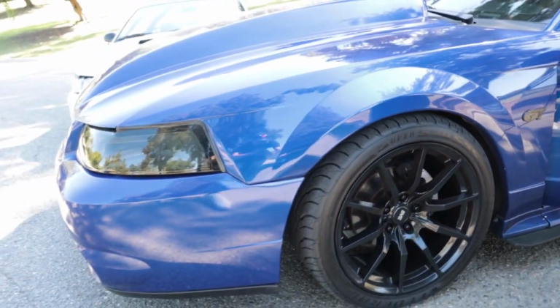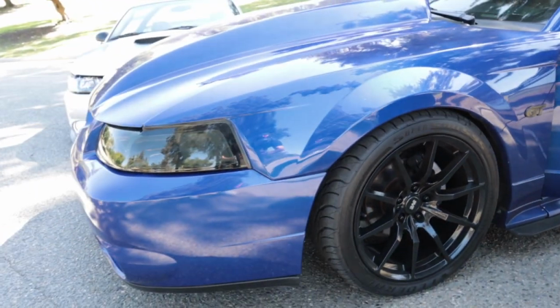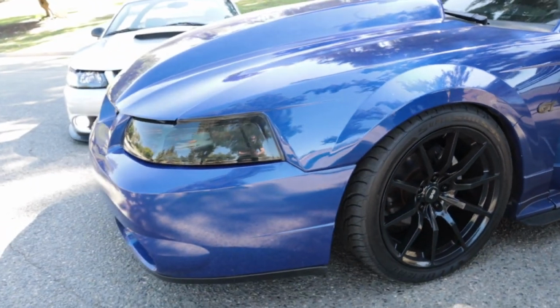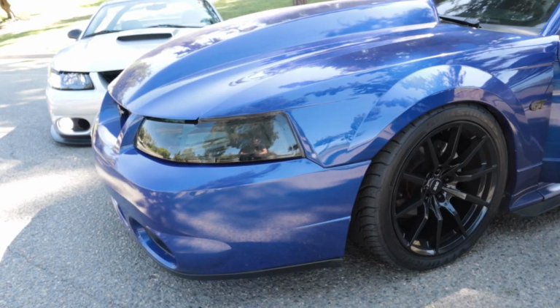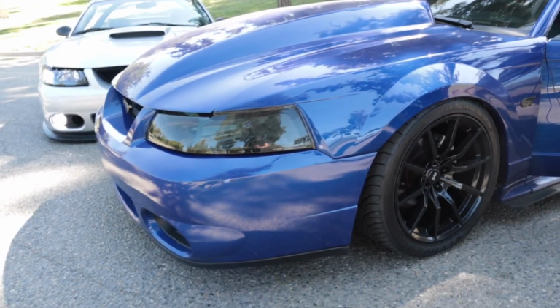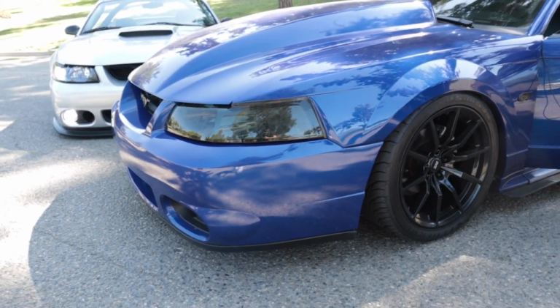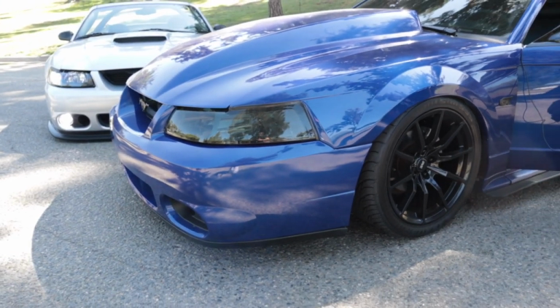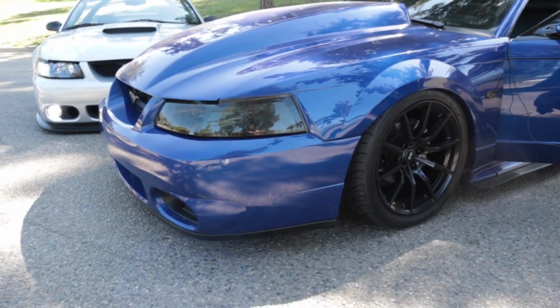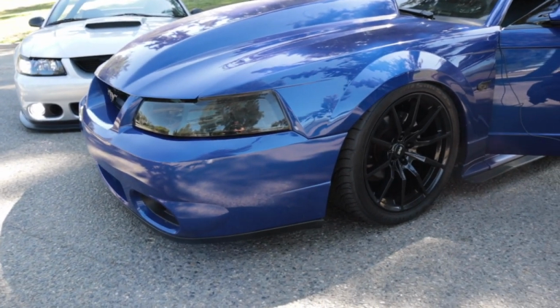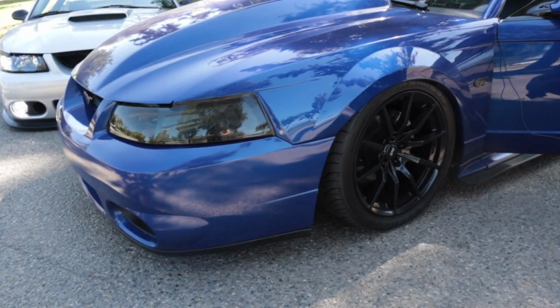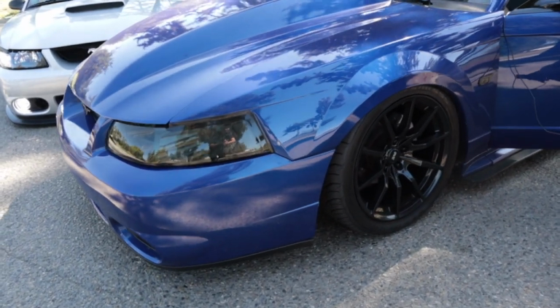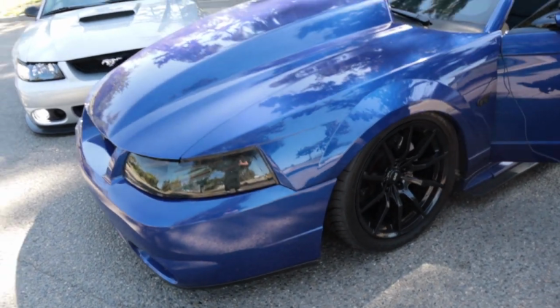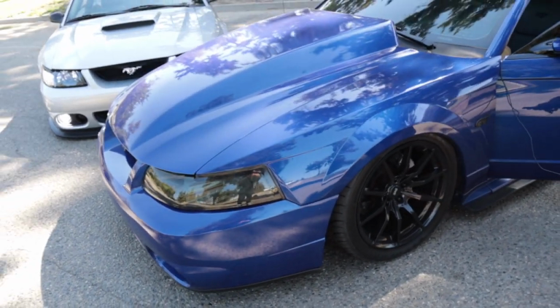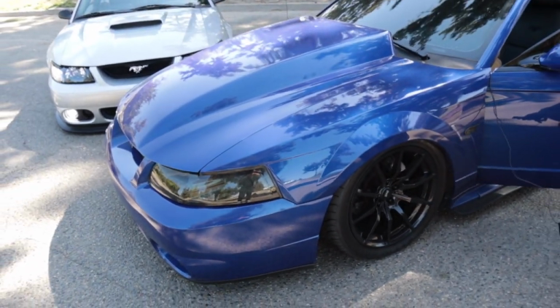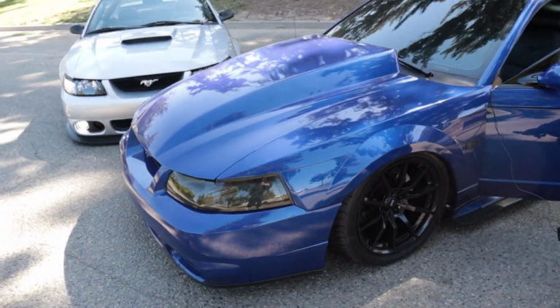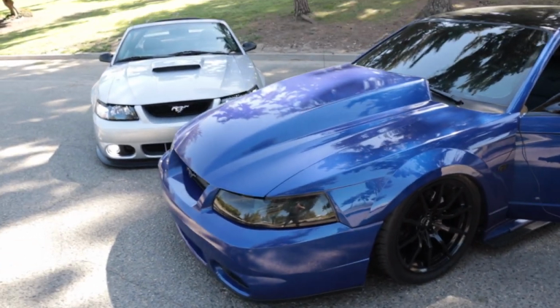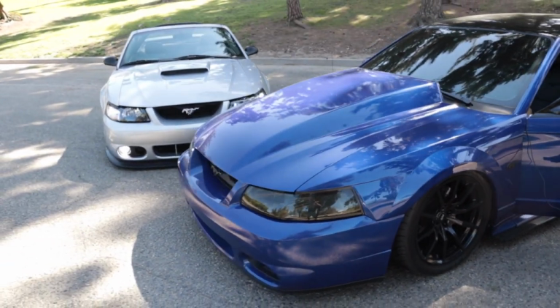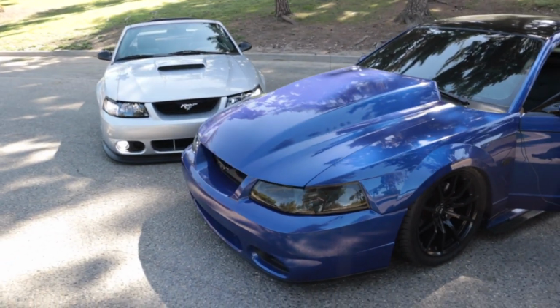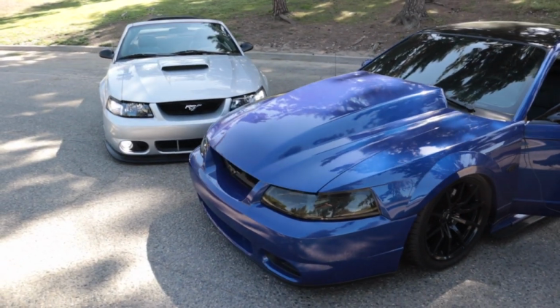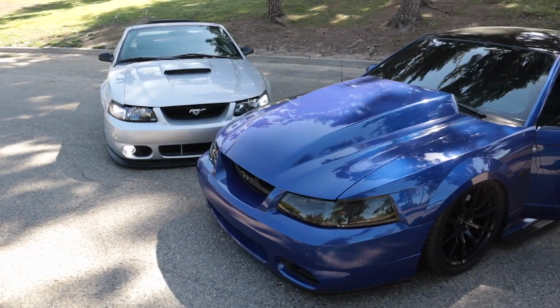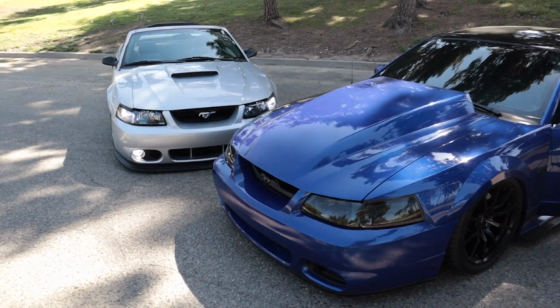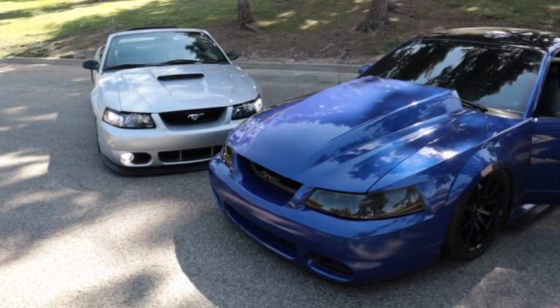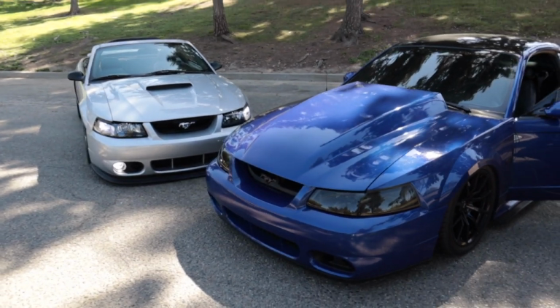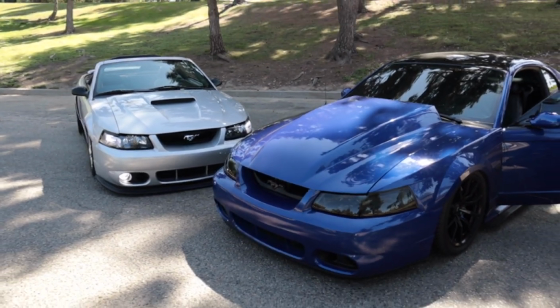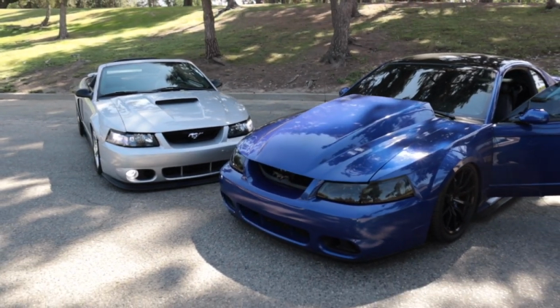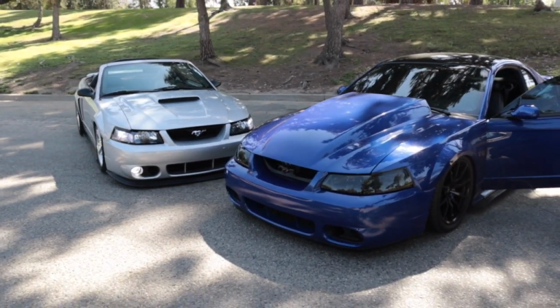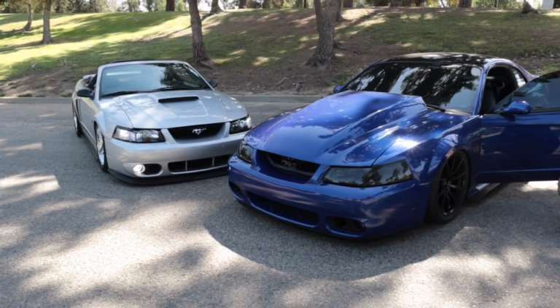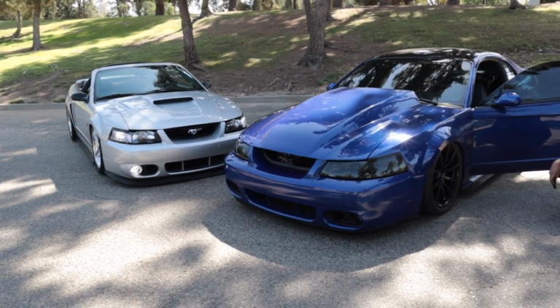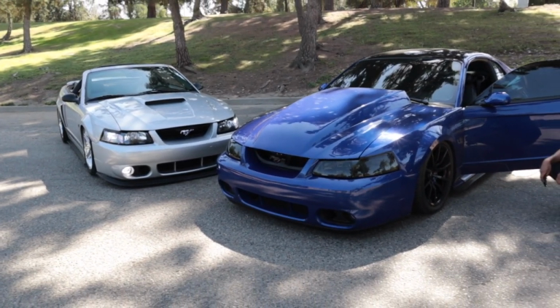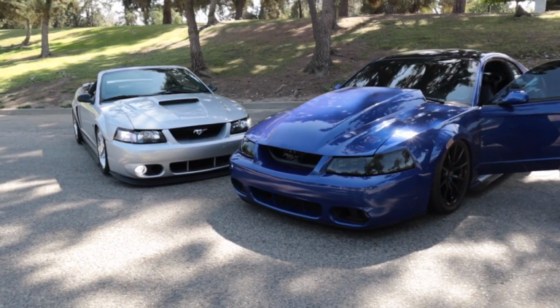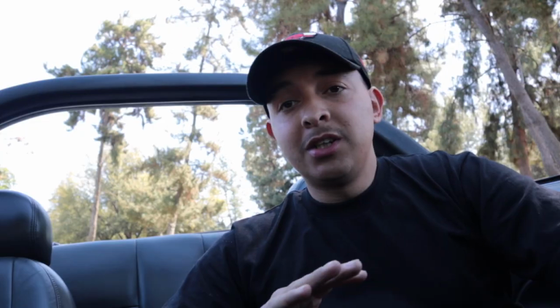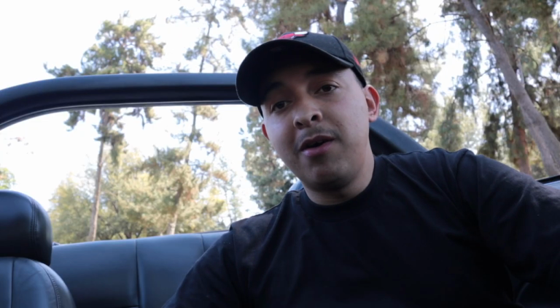It can come in really clutch when it comes to bumps, driveways, and all that — because if you're running really low it can be an issue. Let's talk about the price for a kit like this on a 99 to 04 Mustang.